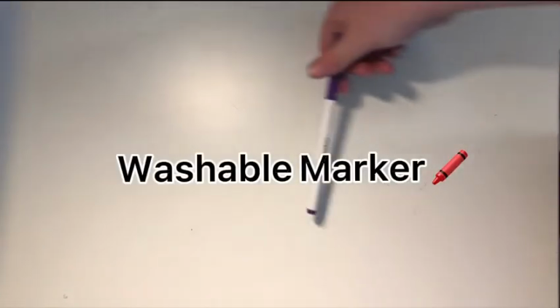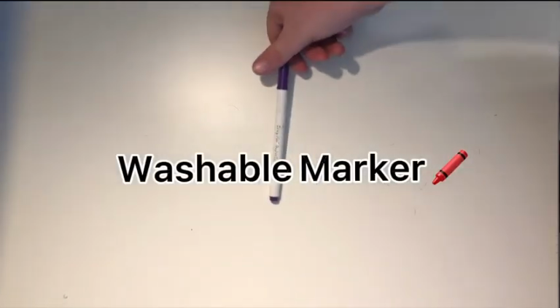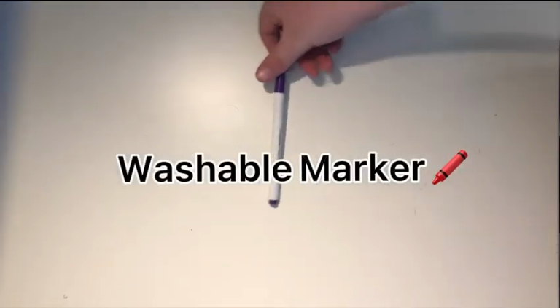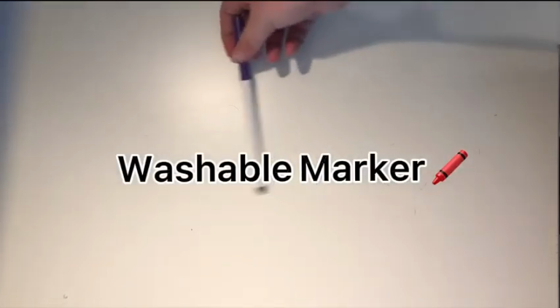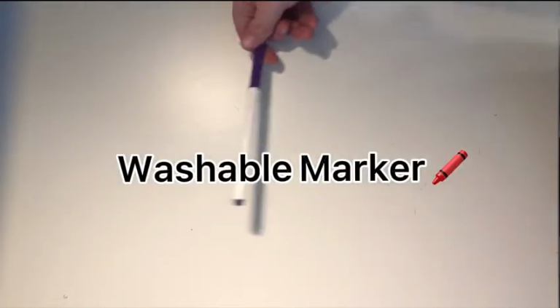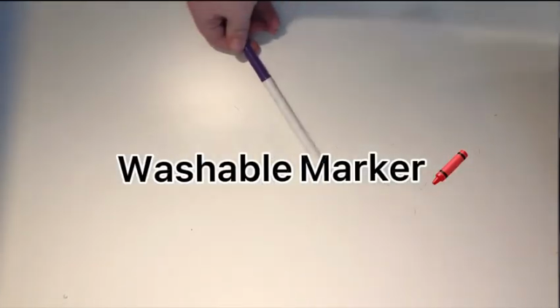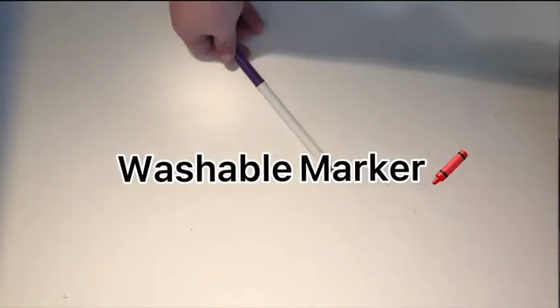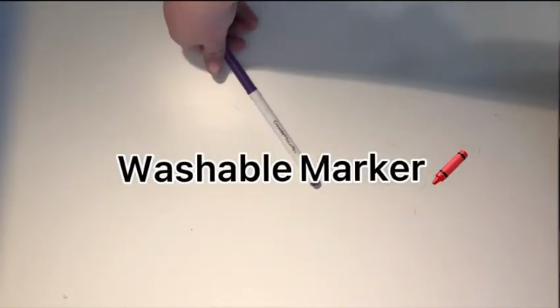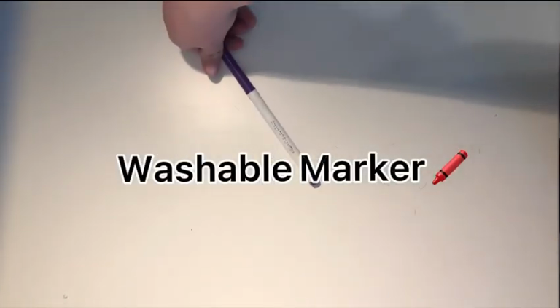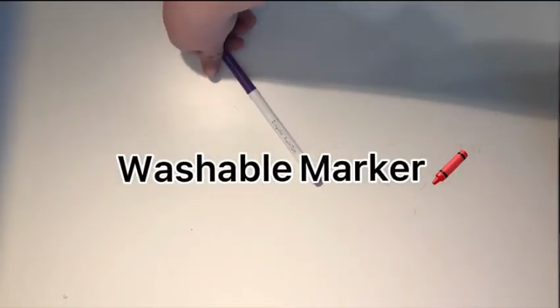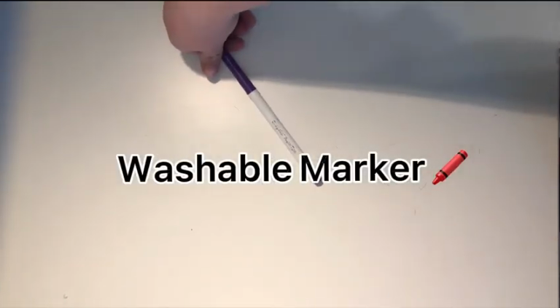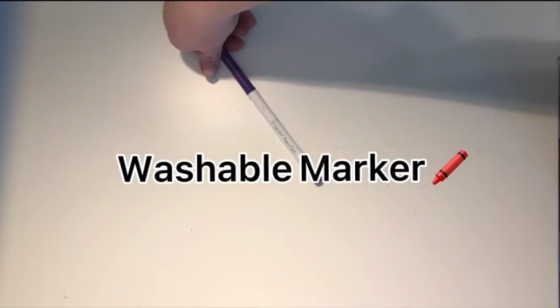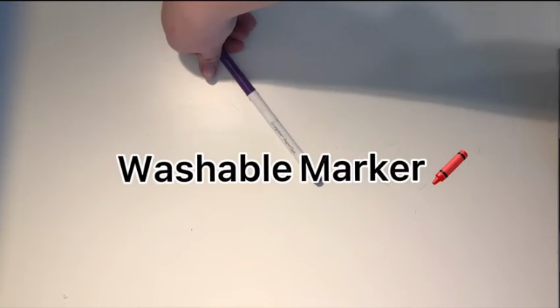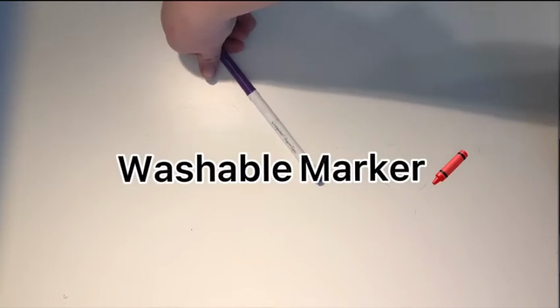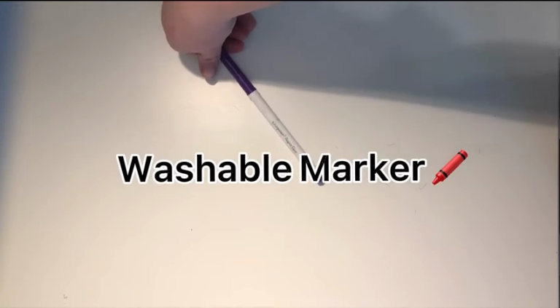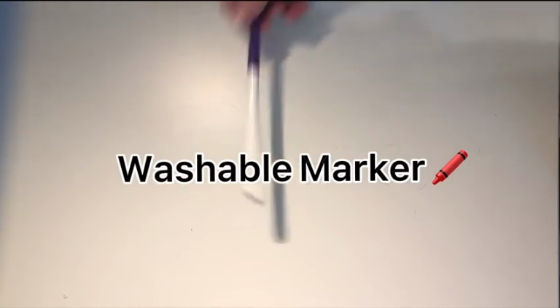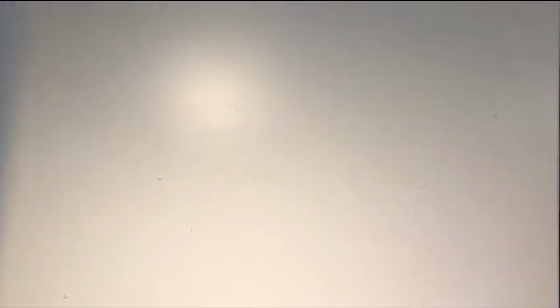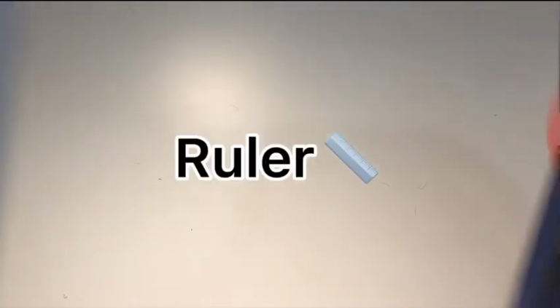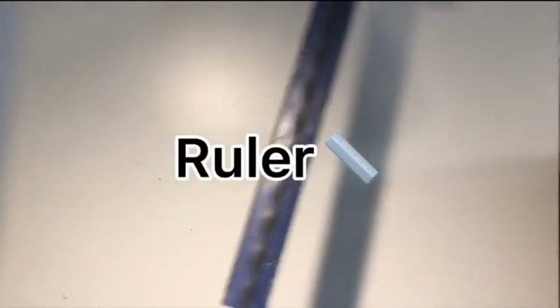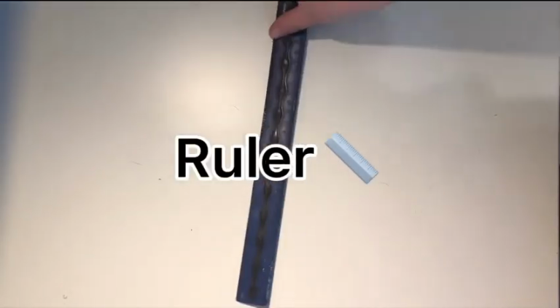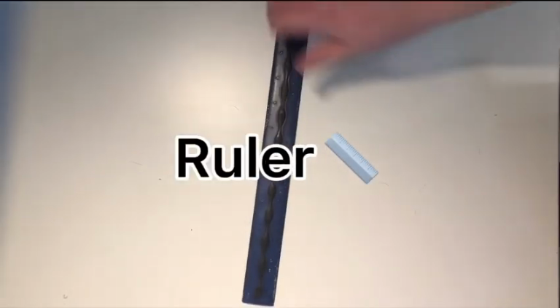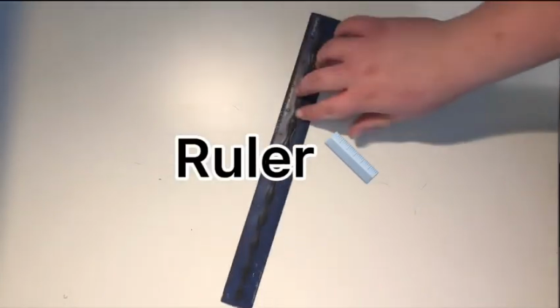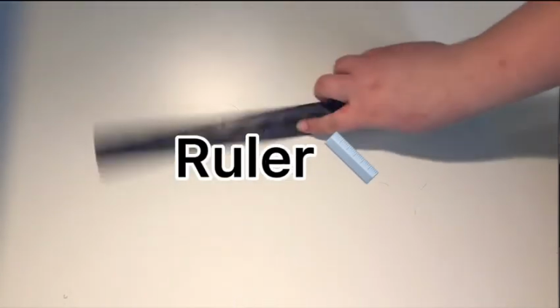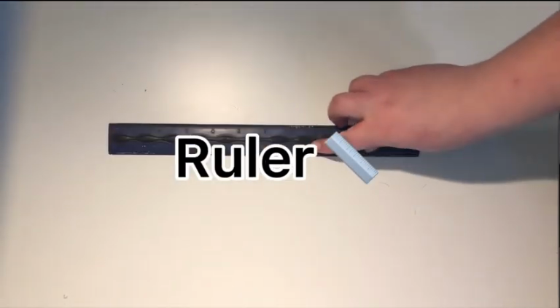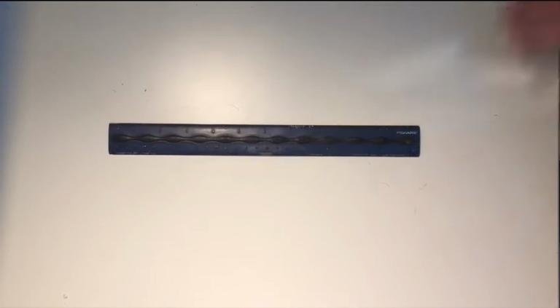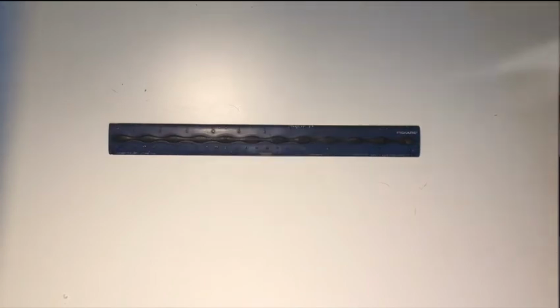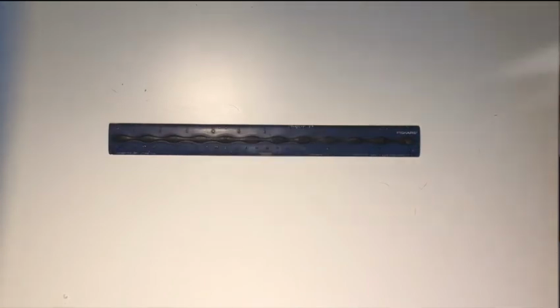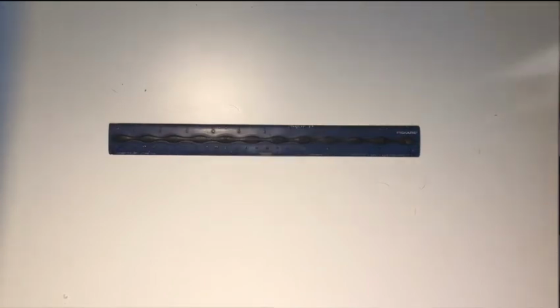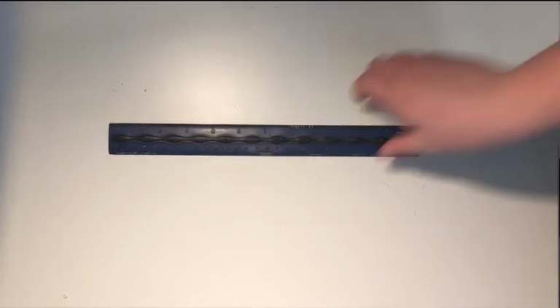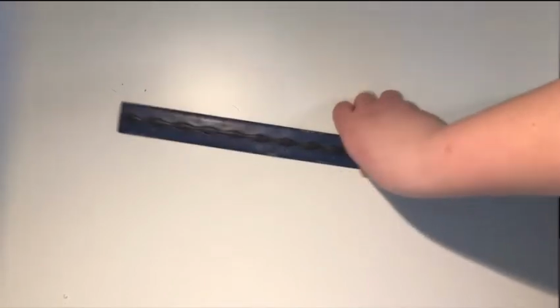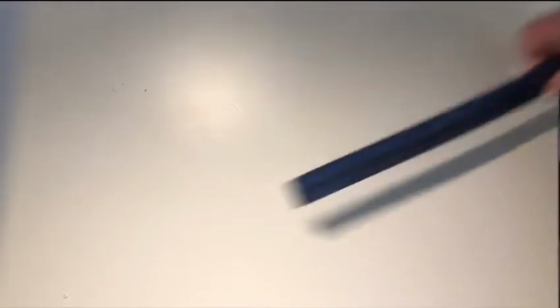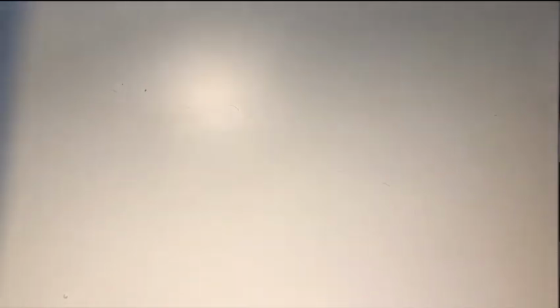You'll need a non-toxic washable marker, preferably a darker color so you can see it when you write on the fabric. This is optional, but I also added a ruler because you can draw straight lines with it and it makes it easier.